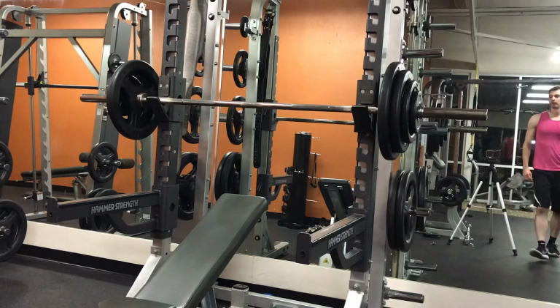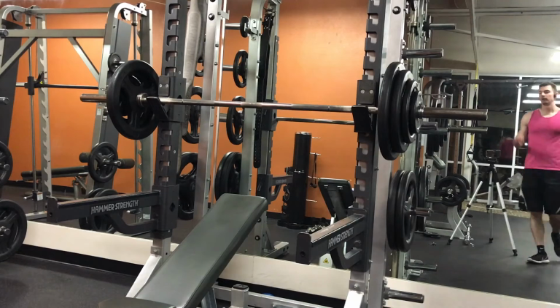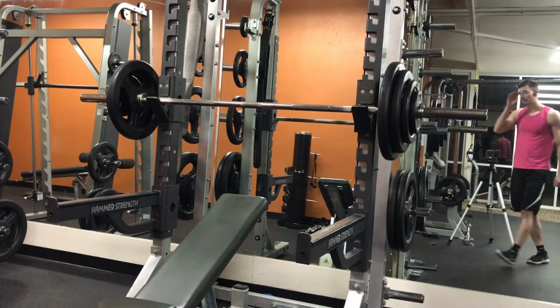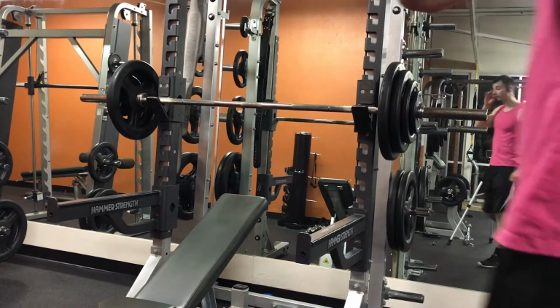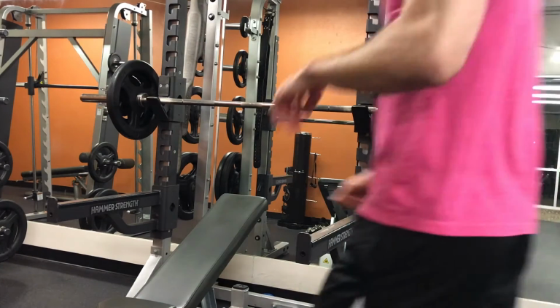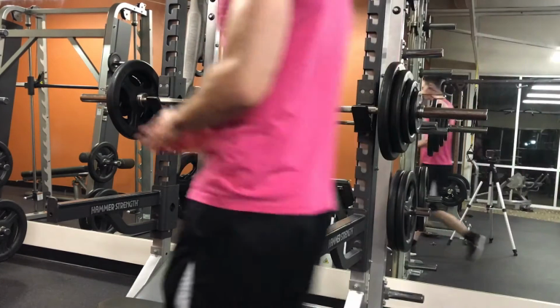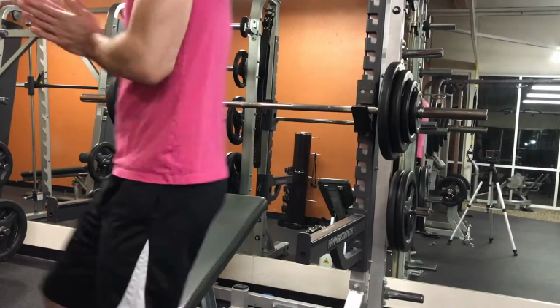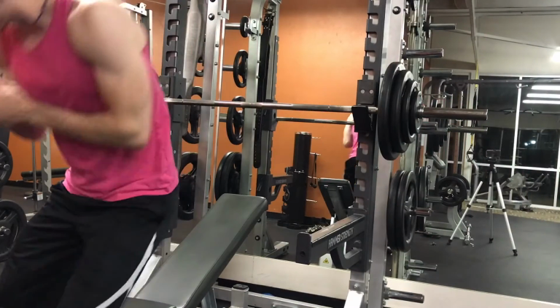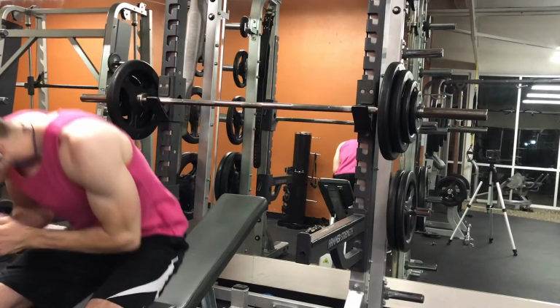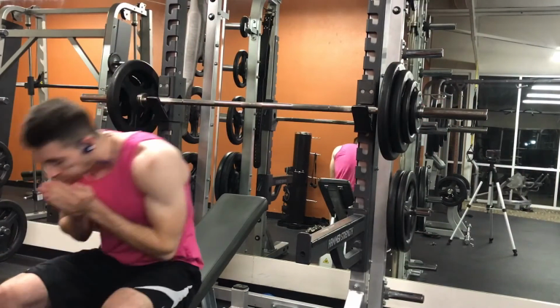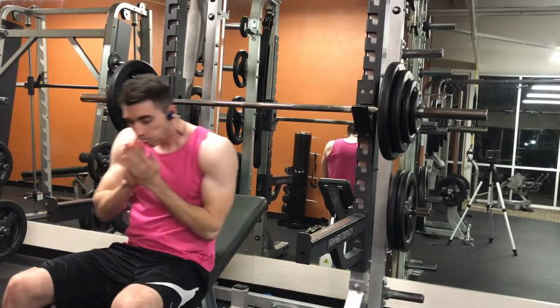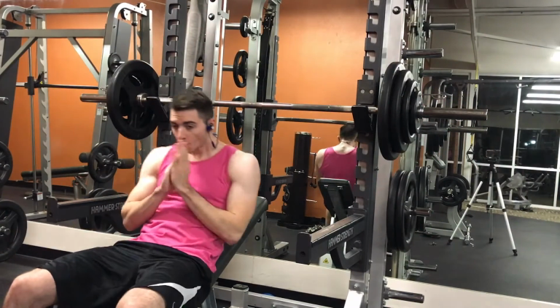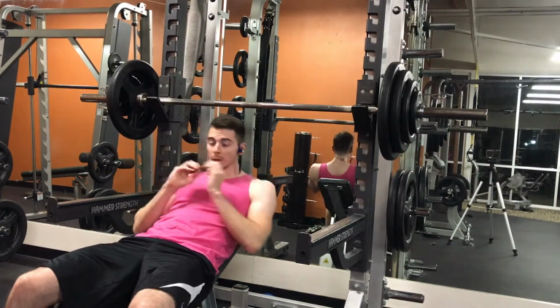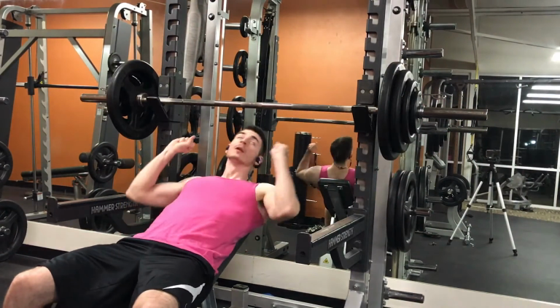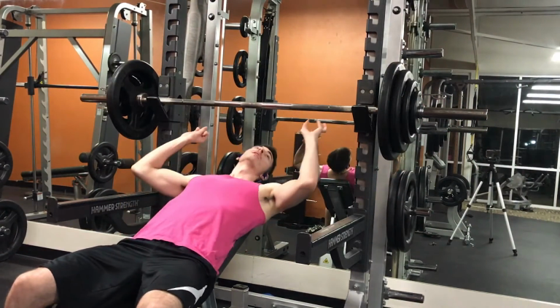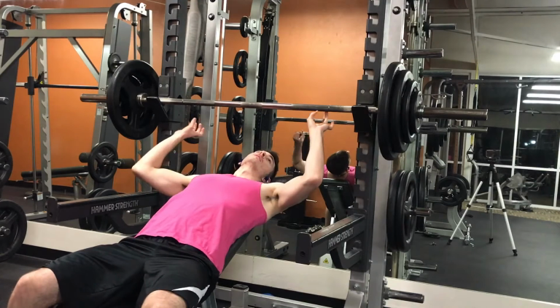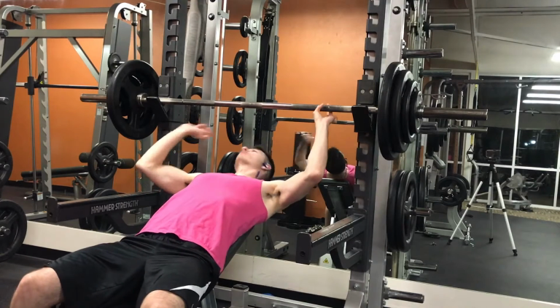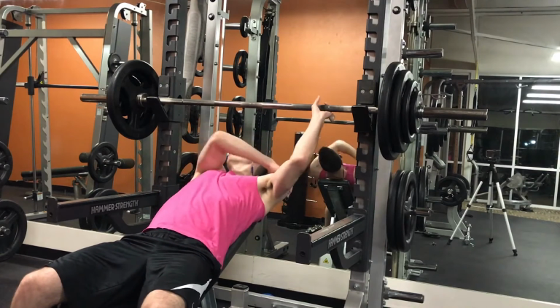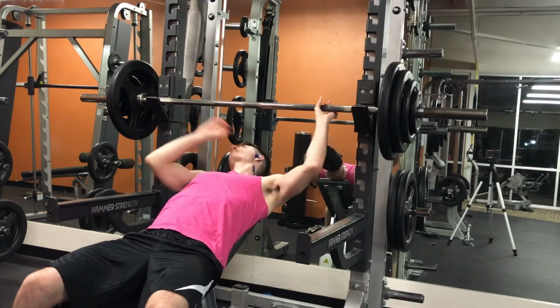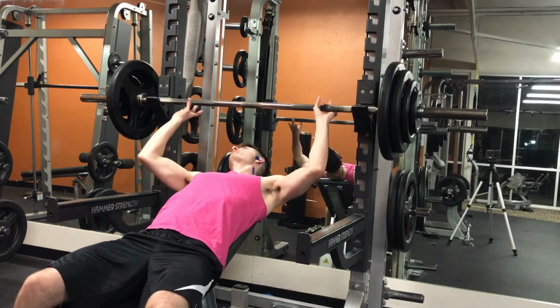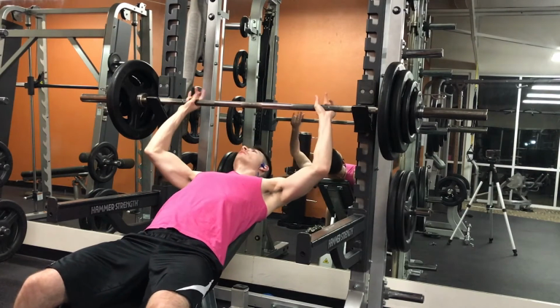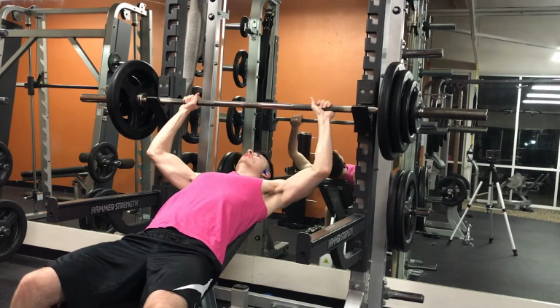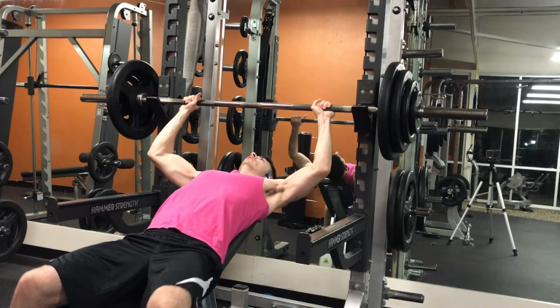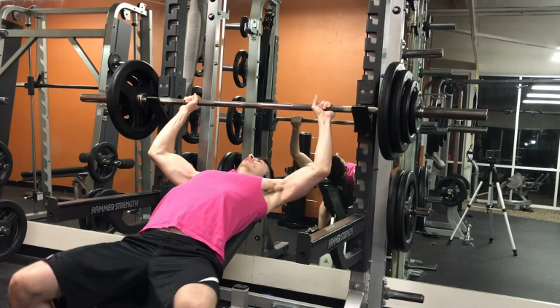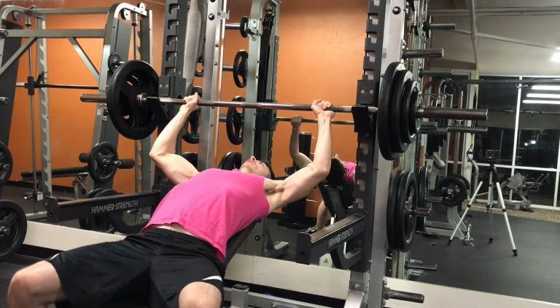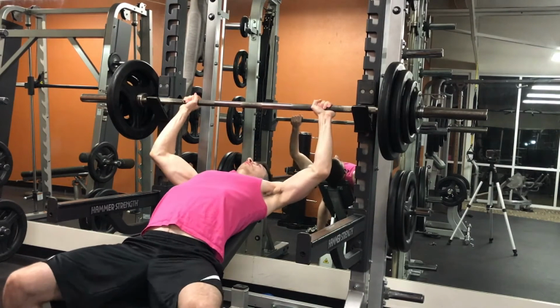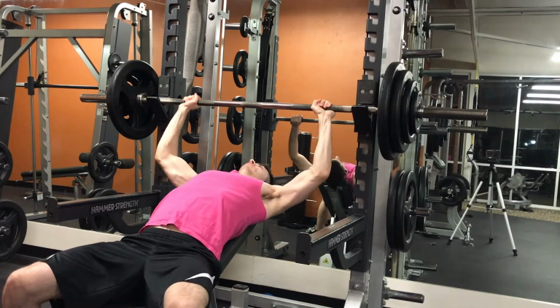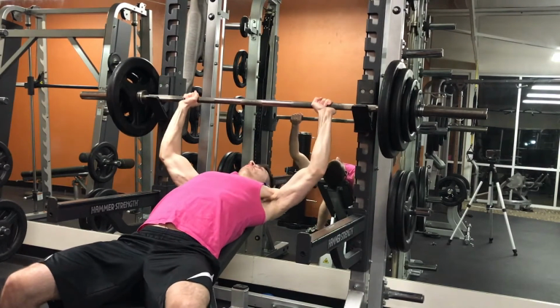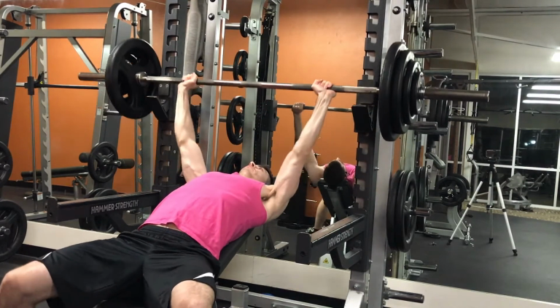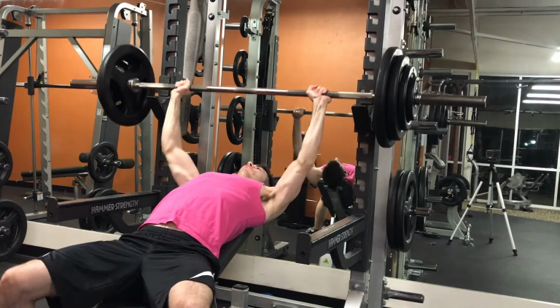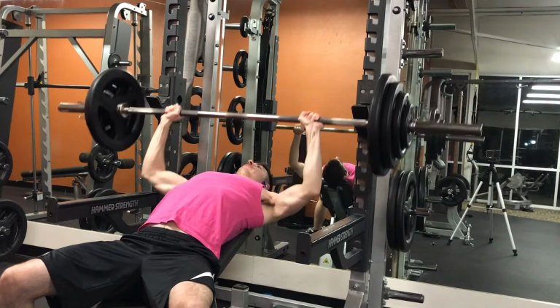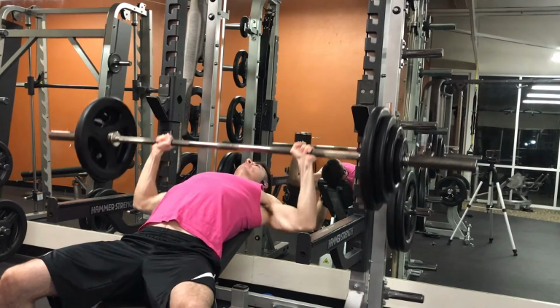What's going on guys, it's Thomas from romerfitness.com and in today's video I'm going to be sharing with you a recent push workout that I did. We're starting it off strong here with the incline barbell bench press.